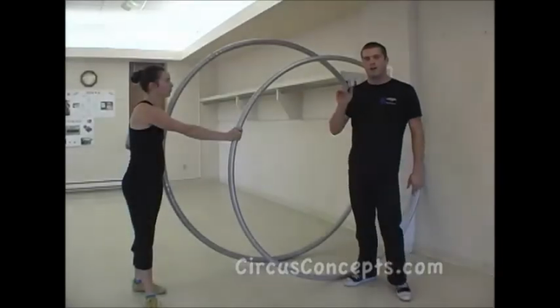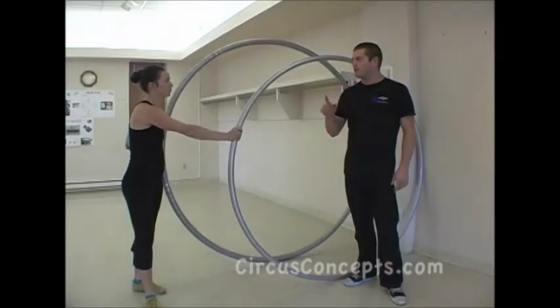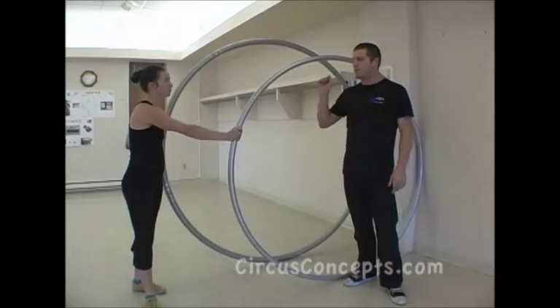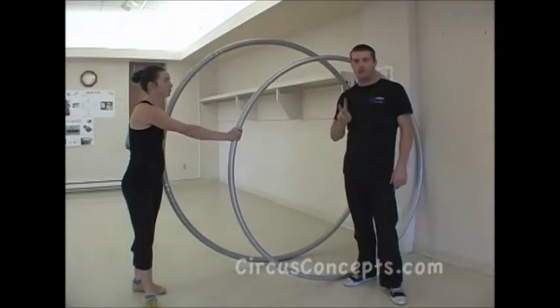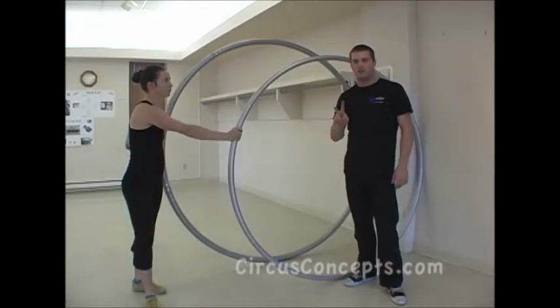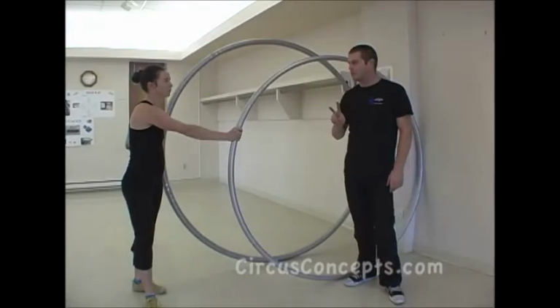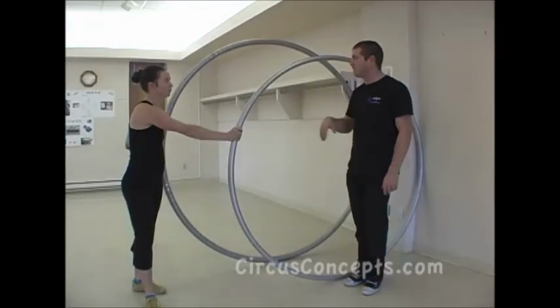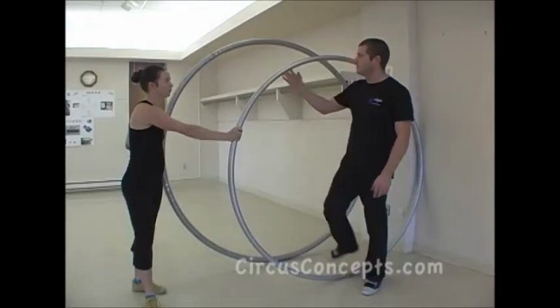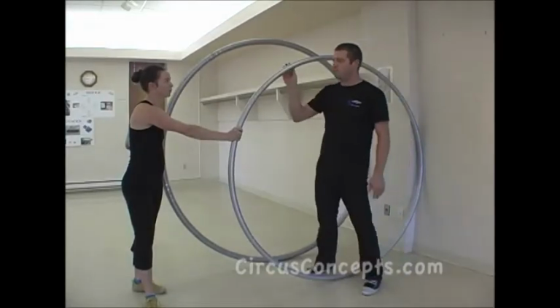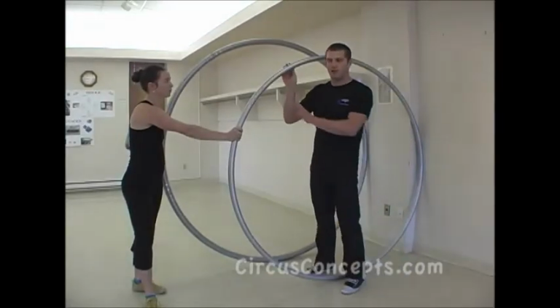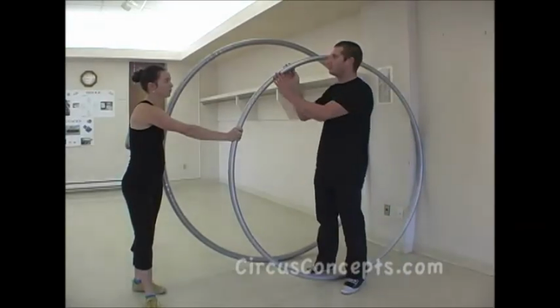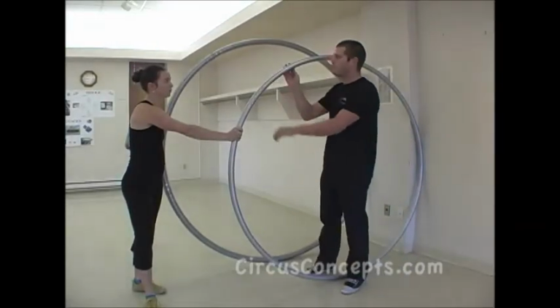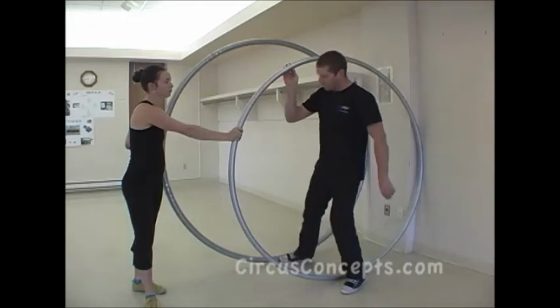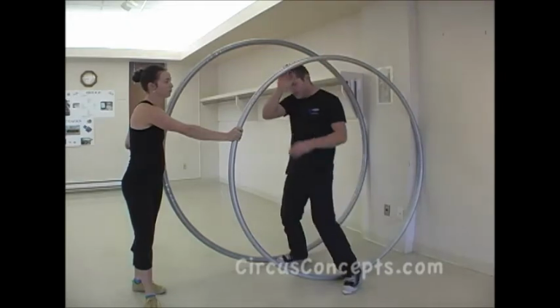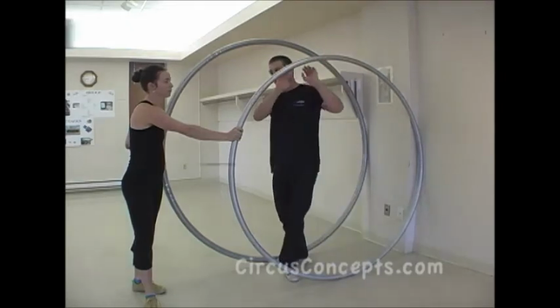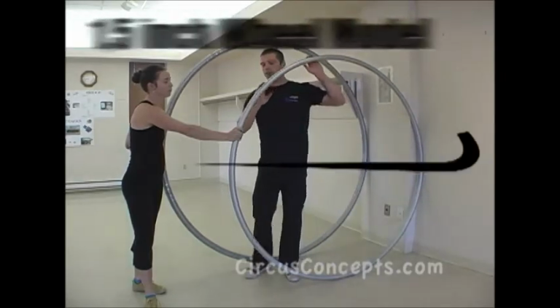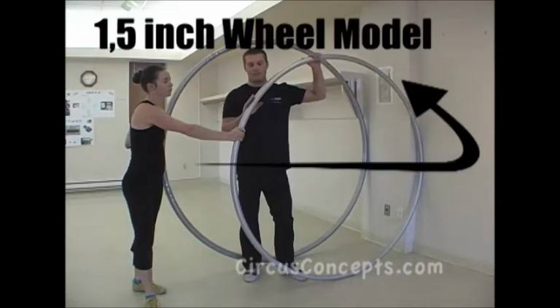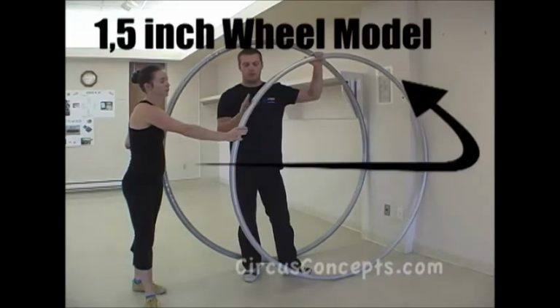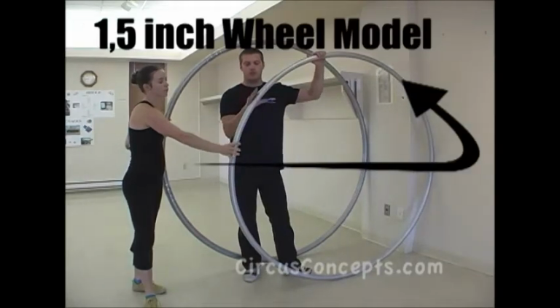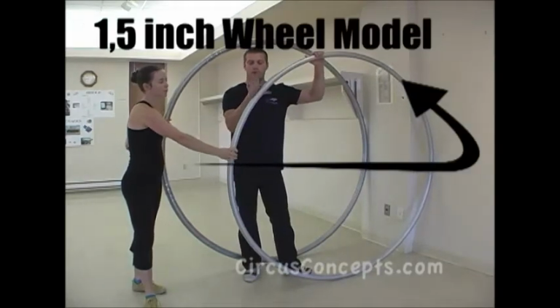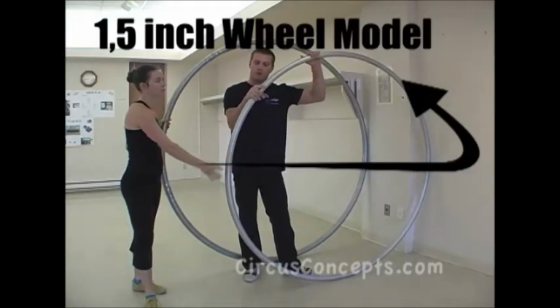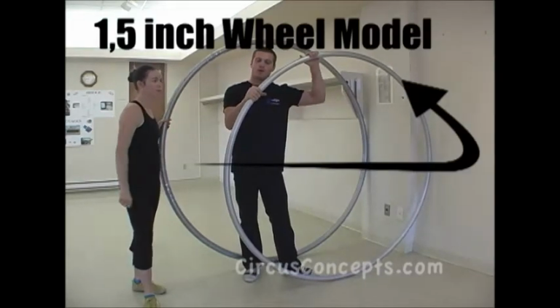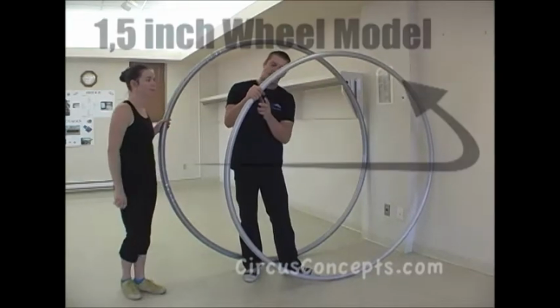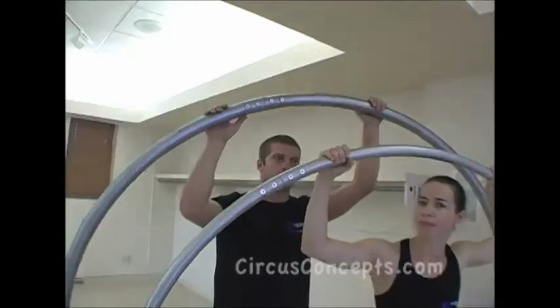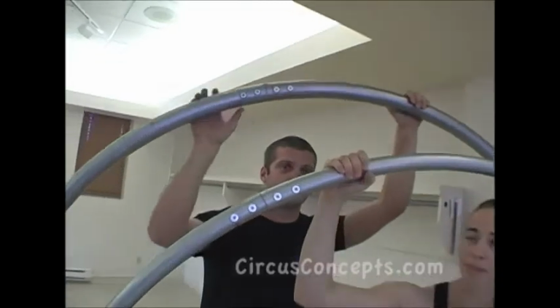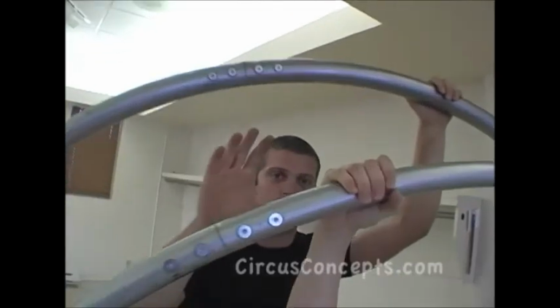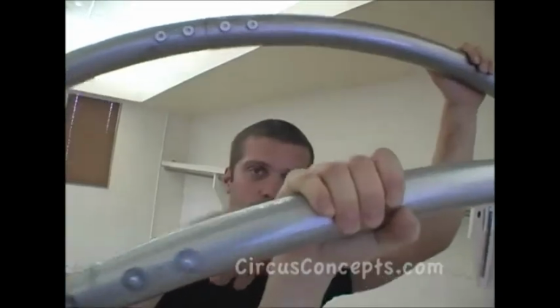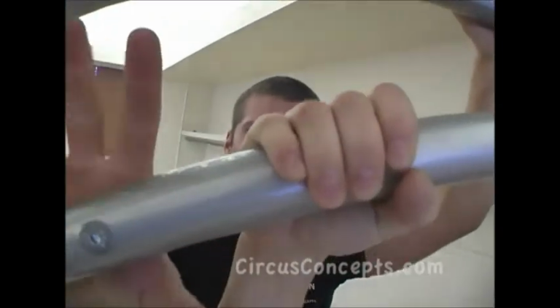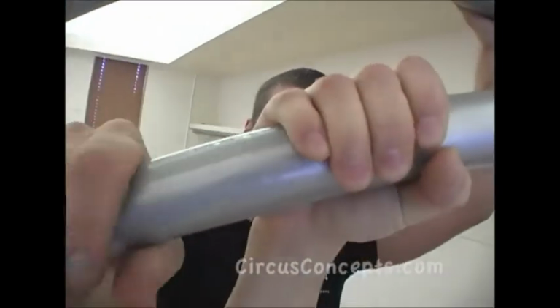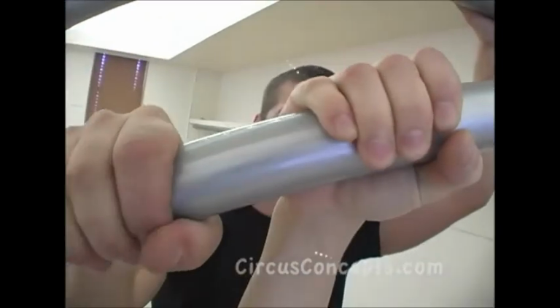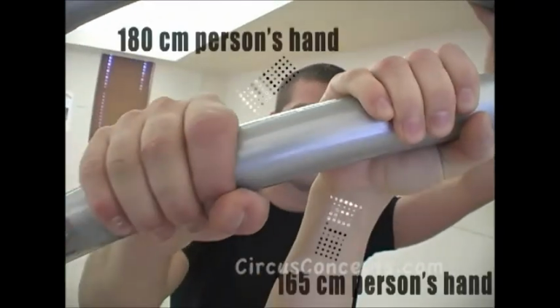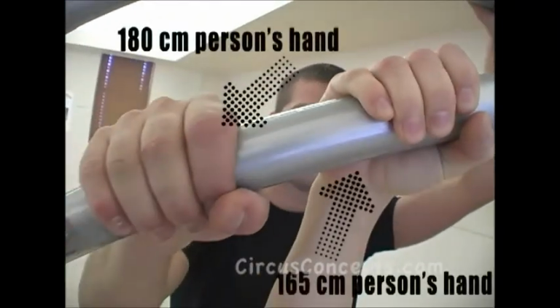We offer two types of serial wheel models. This one is a brand new, nice, shiny wheel — a 1.5 inch model, which is a smaller grip model. As you can see, my hand wraps all around it, and it's better for smaller persons with smaller hands.